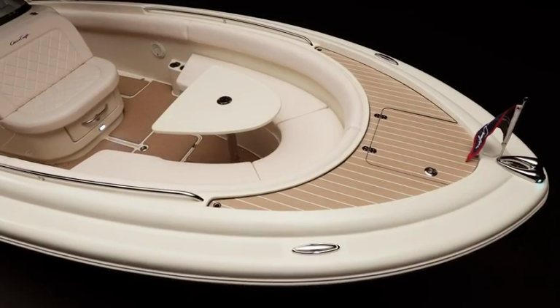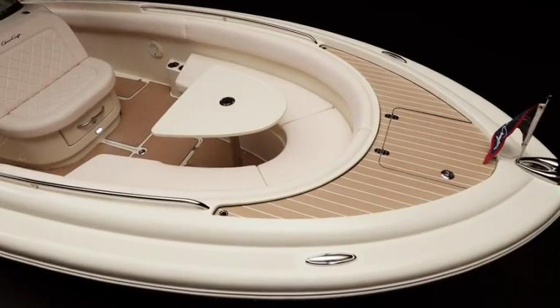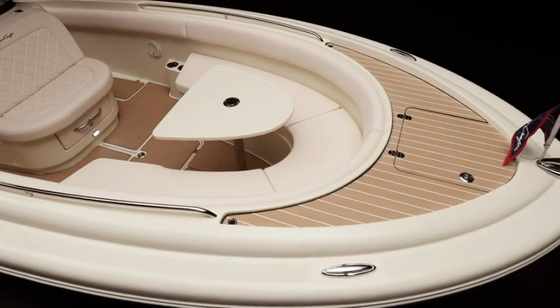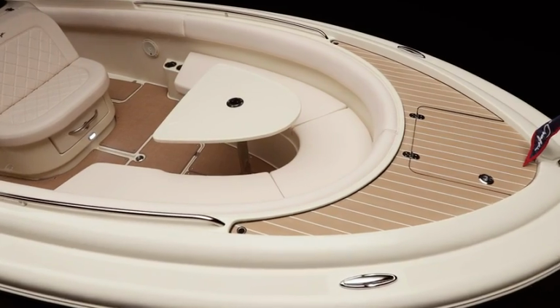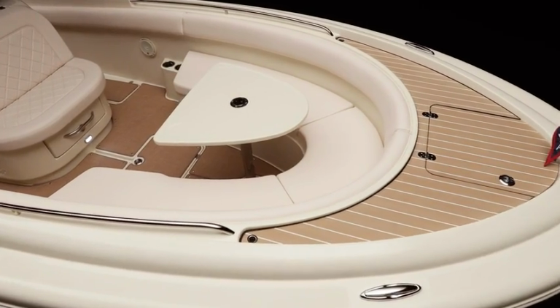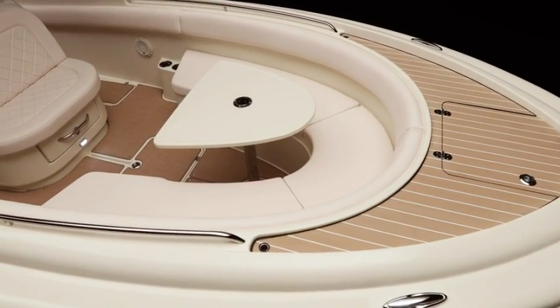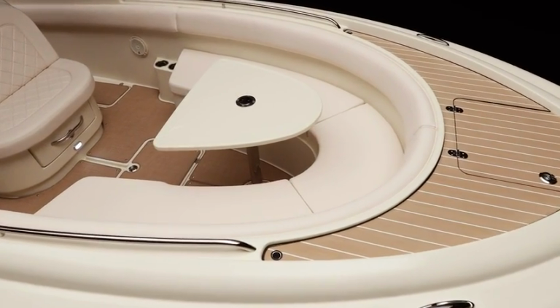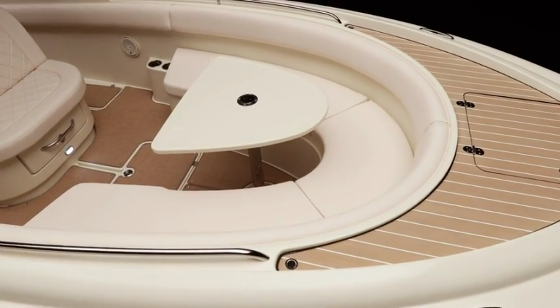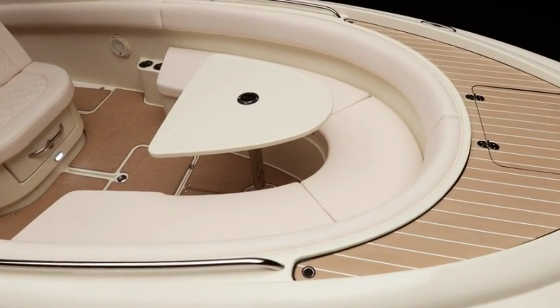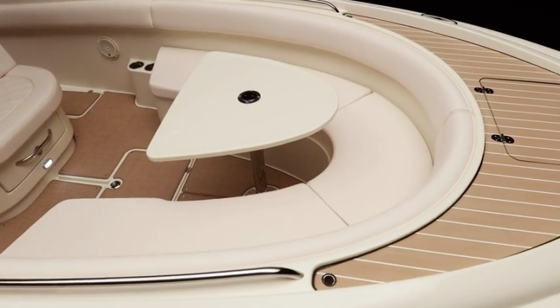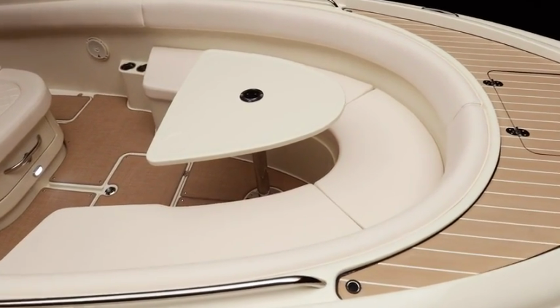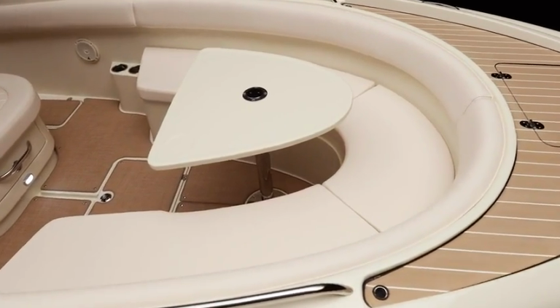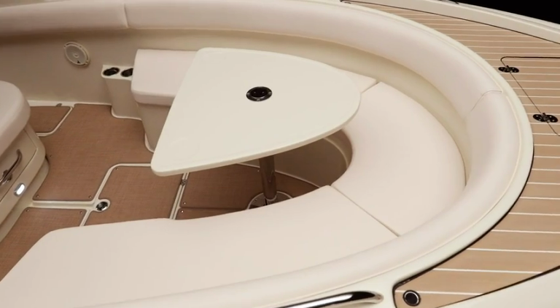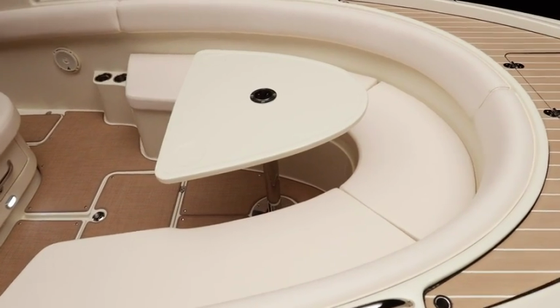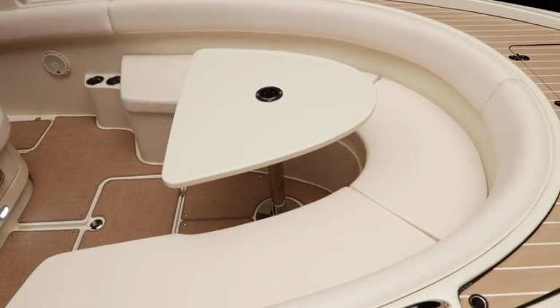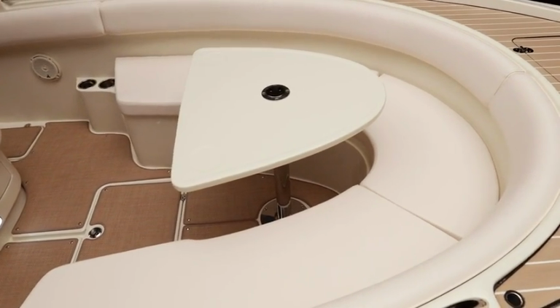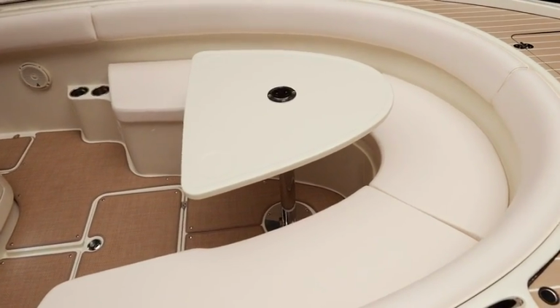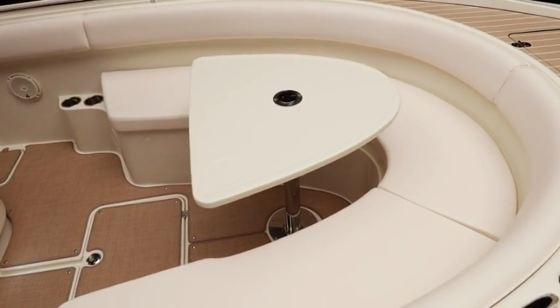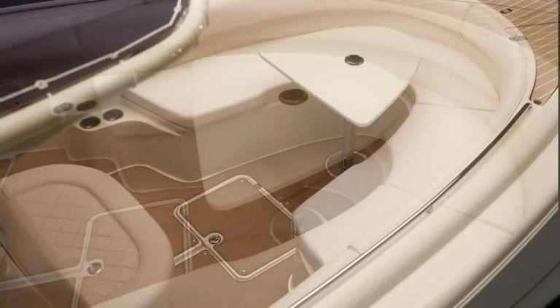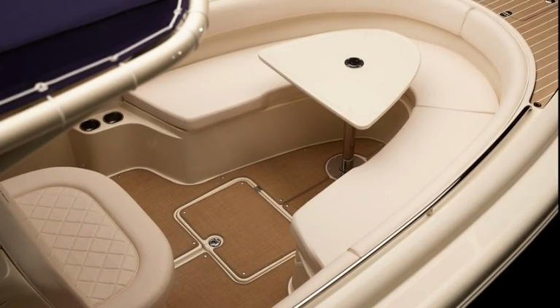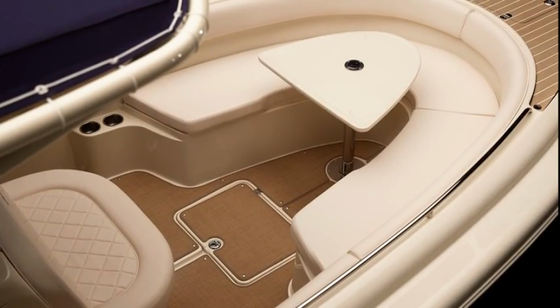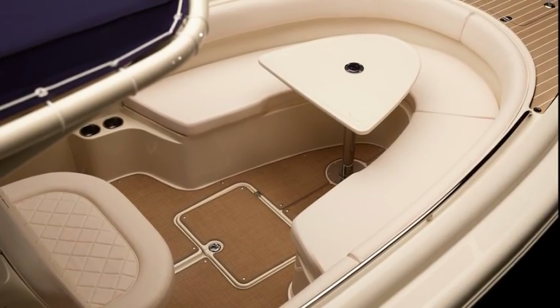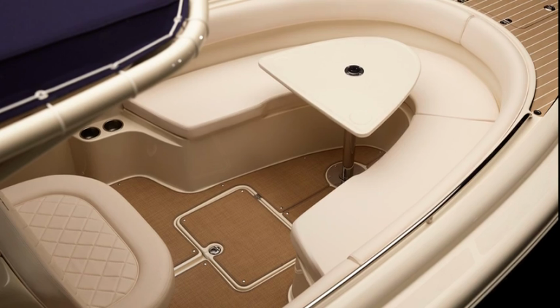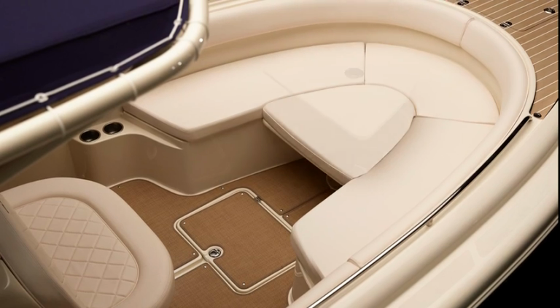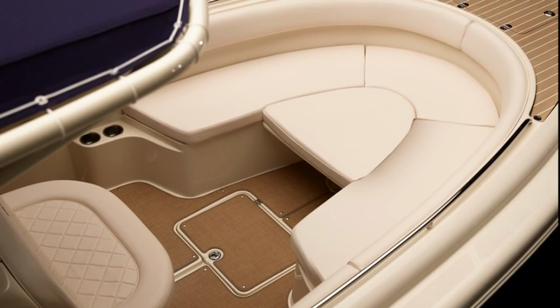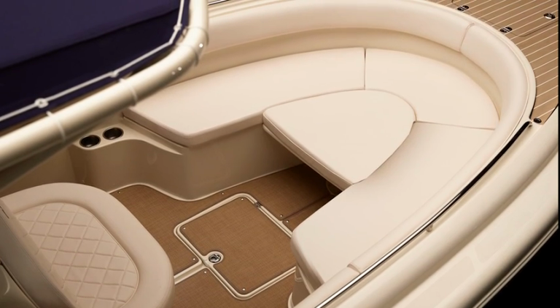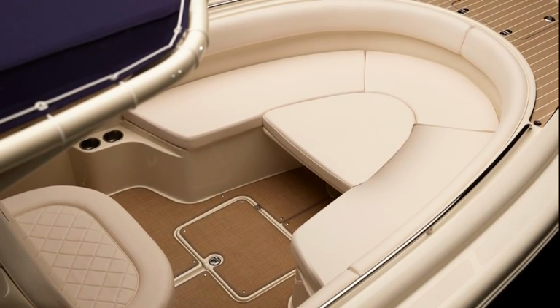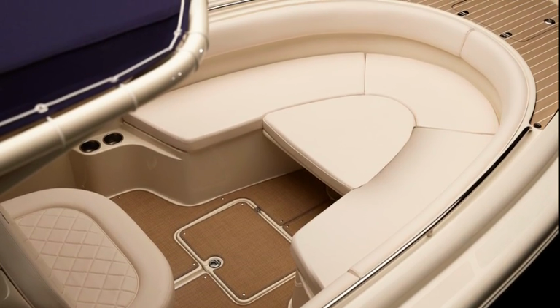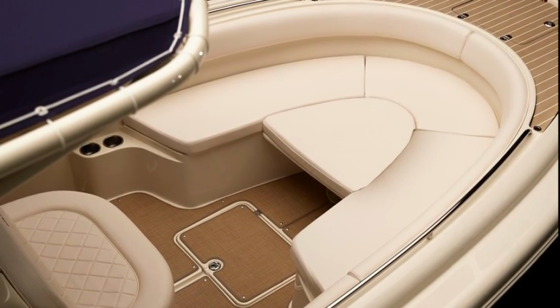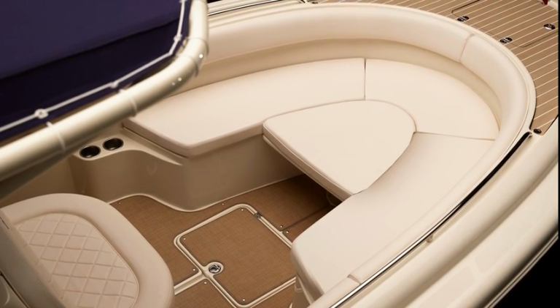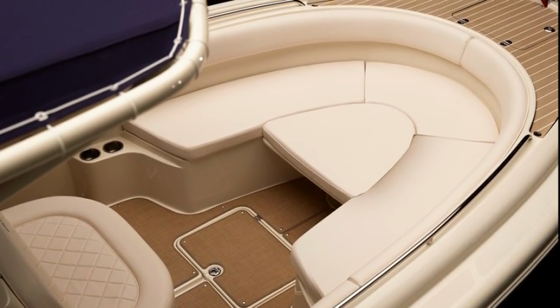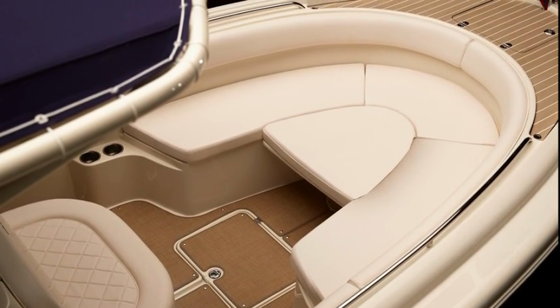Seating includes generous U-shaped loungers and, when equipped as shown here, the perfect spot for relaxing conversation around the dining table. For even more space, drop the table and add the removable bow cushion to instantly create a large pit for sunbathing.